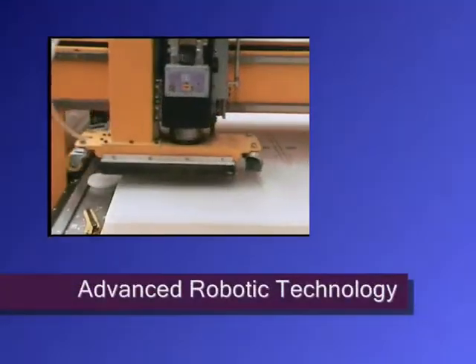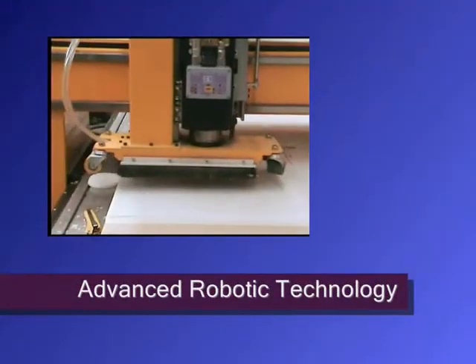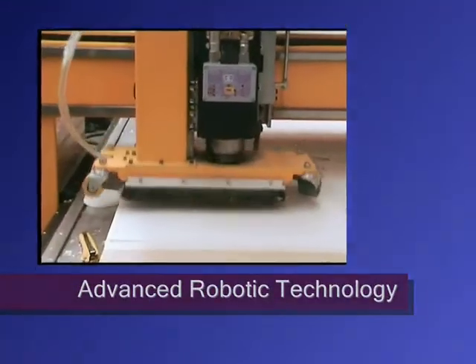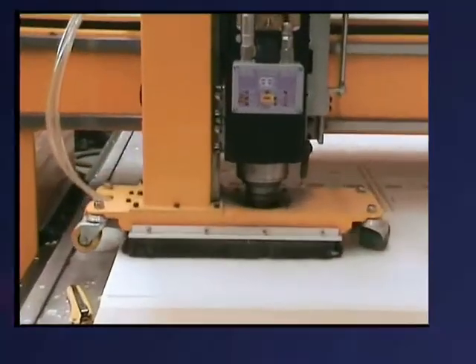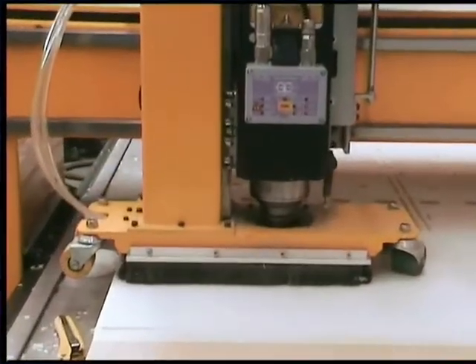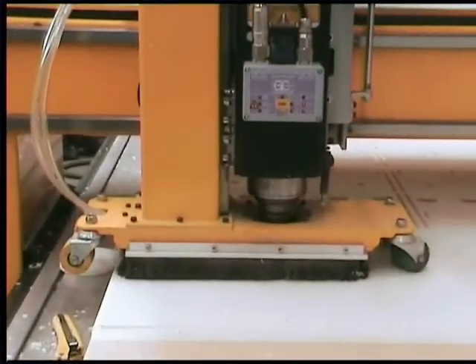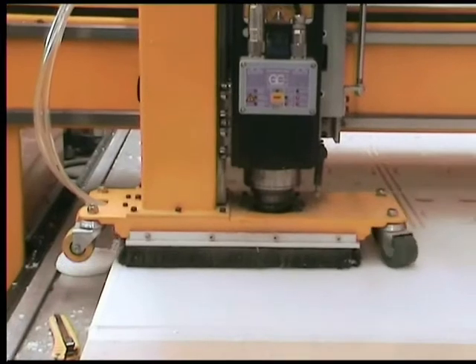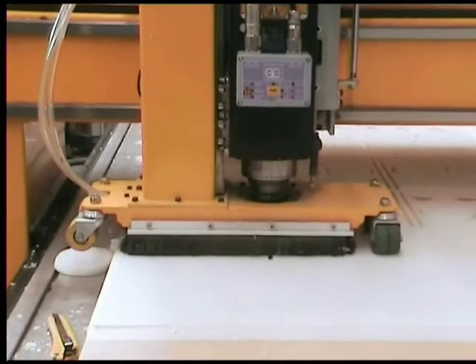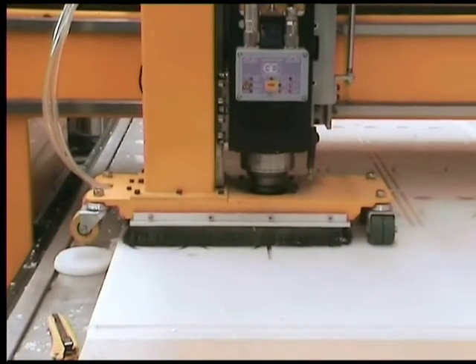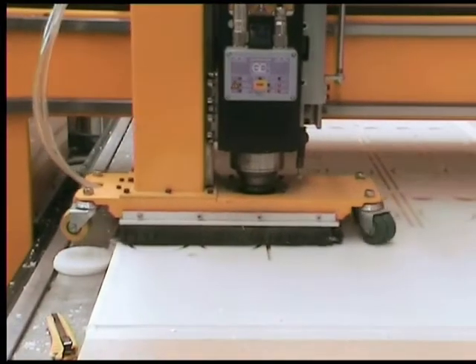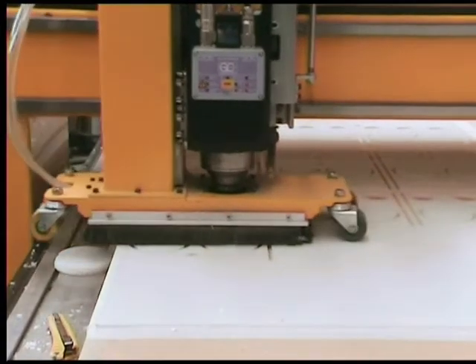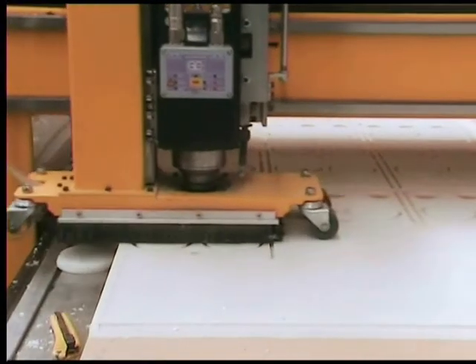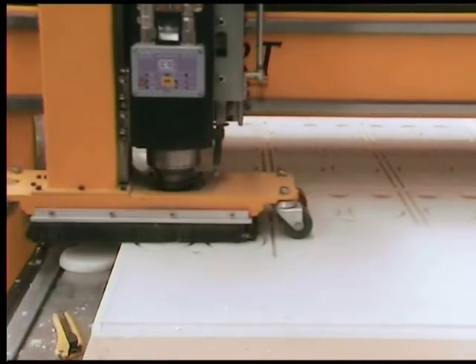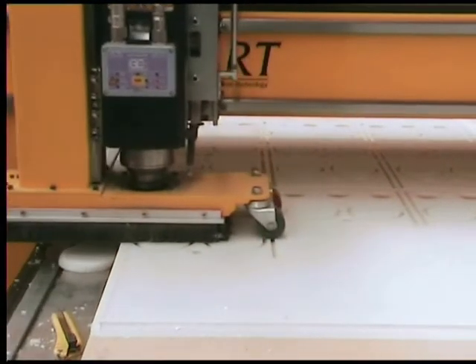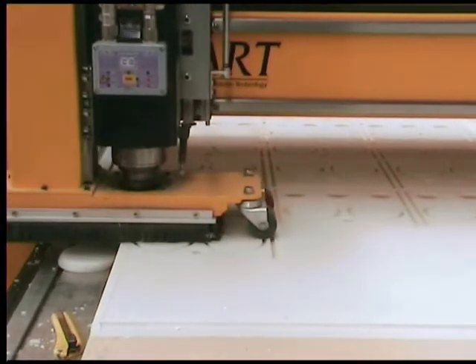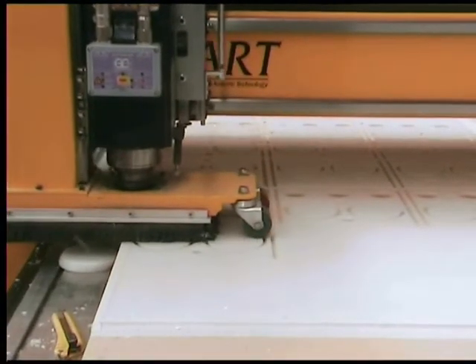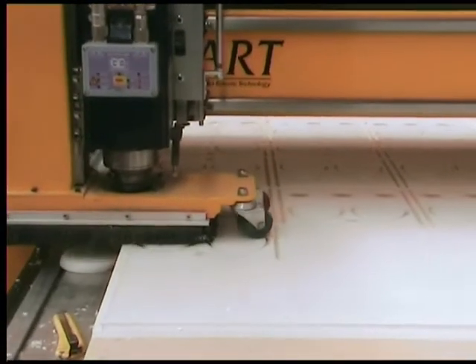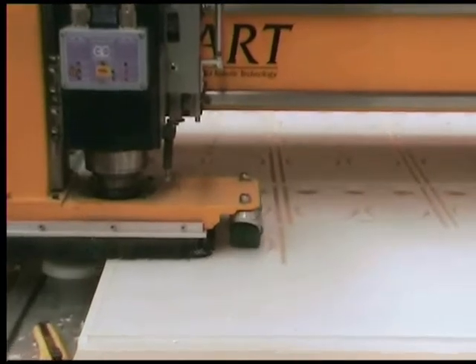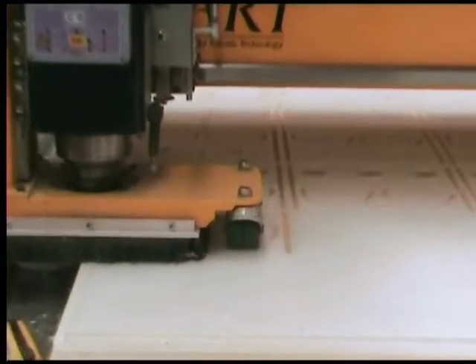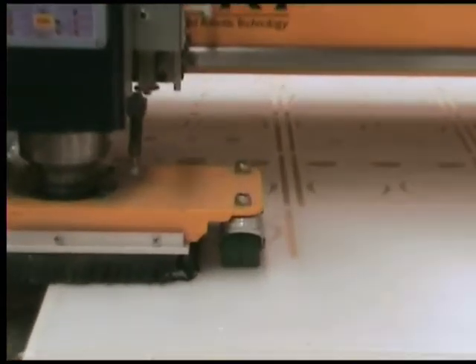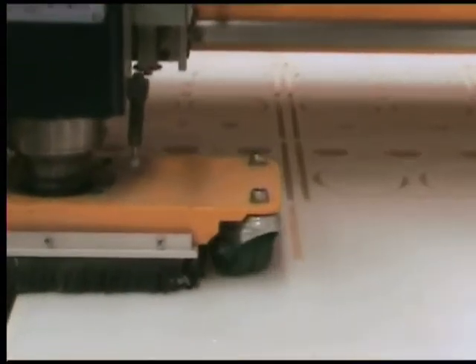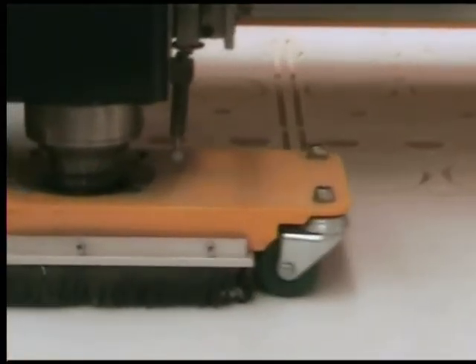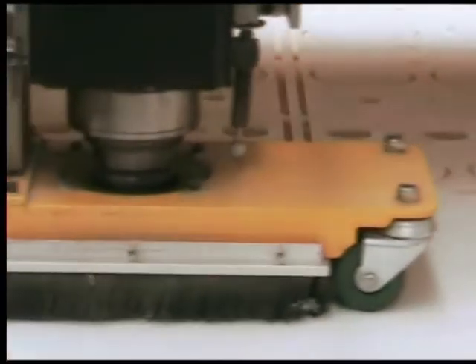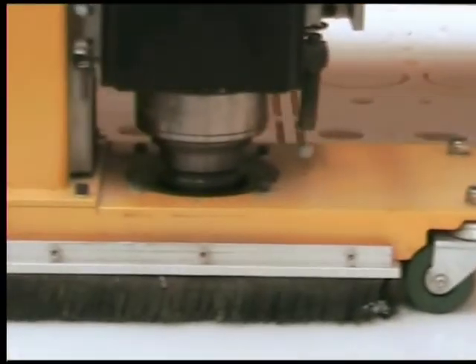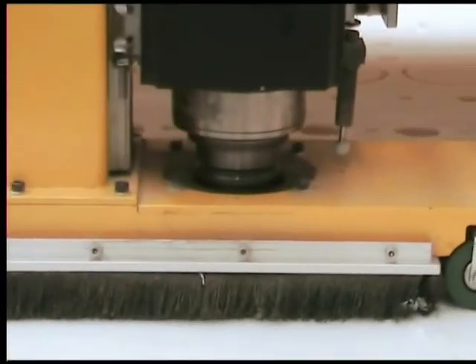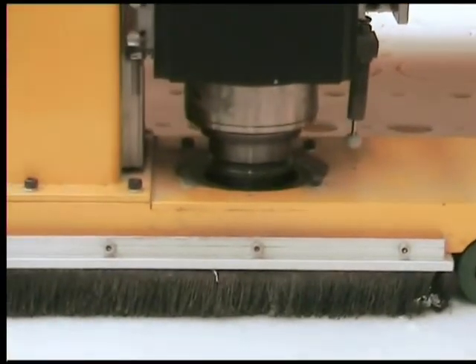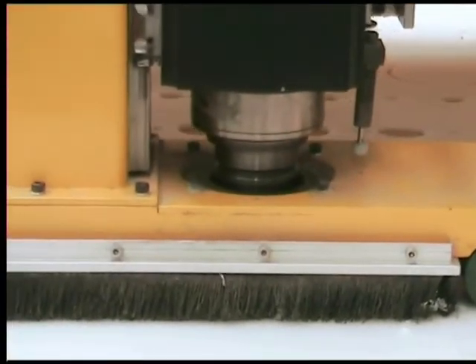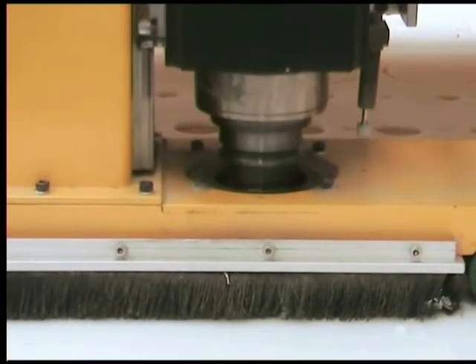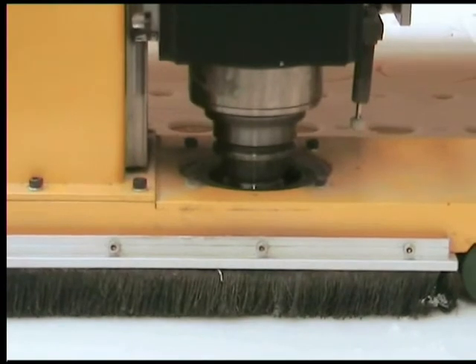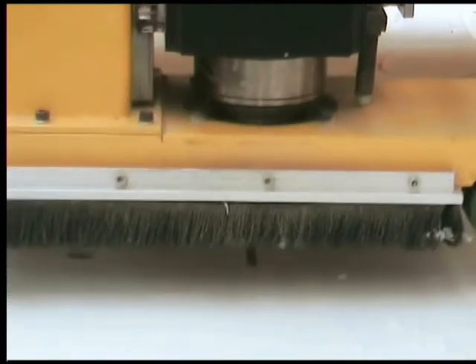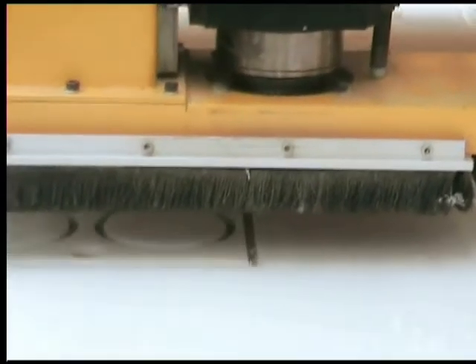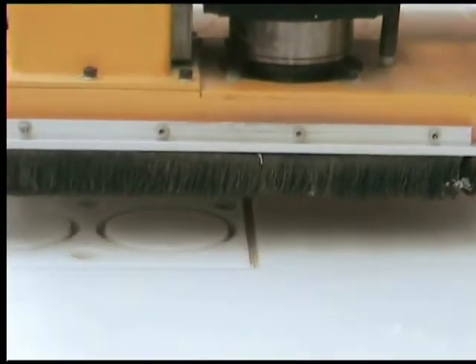CNC machines are not new to the plastics and signage industries. Tradespersons have been long familiar with the processes involved. However, a new generation of machine is here that is far superior to the traditional routing machine.